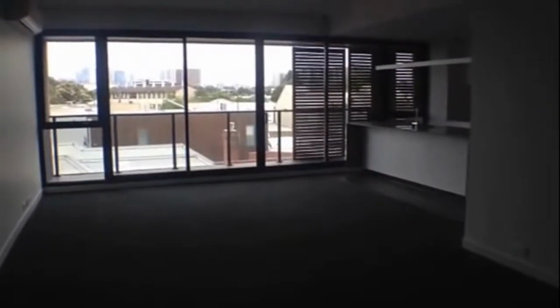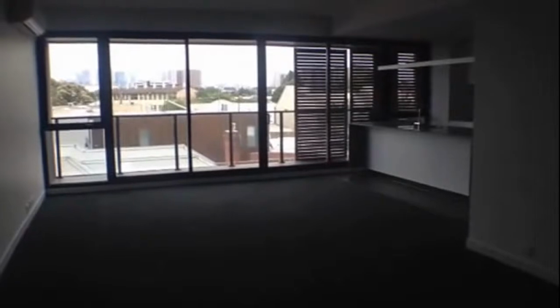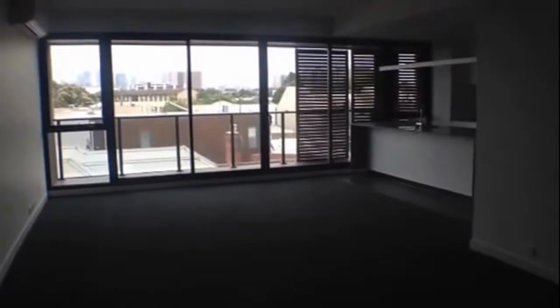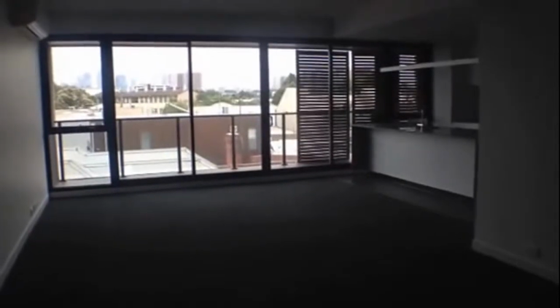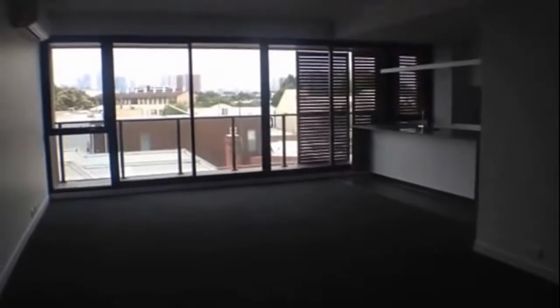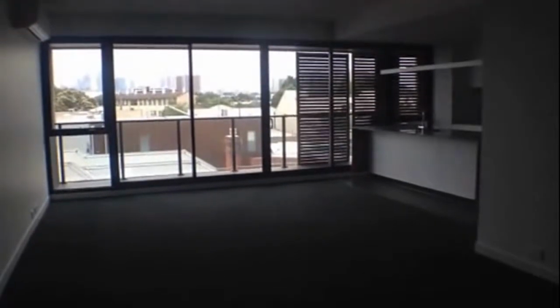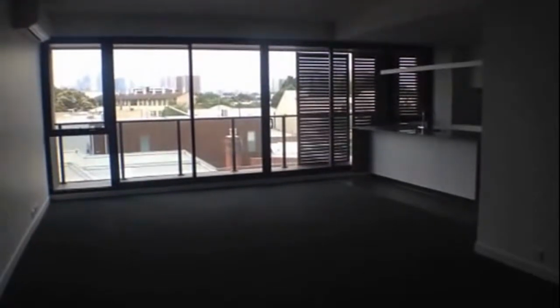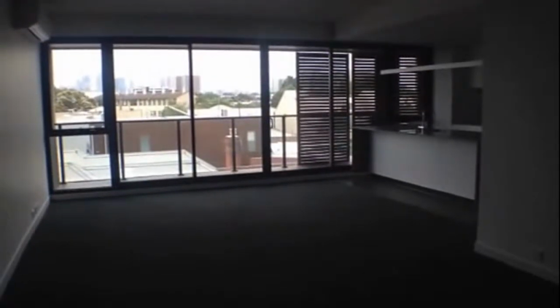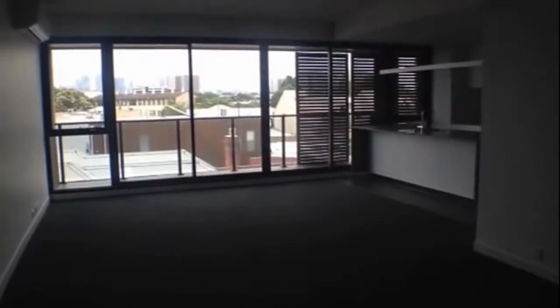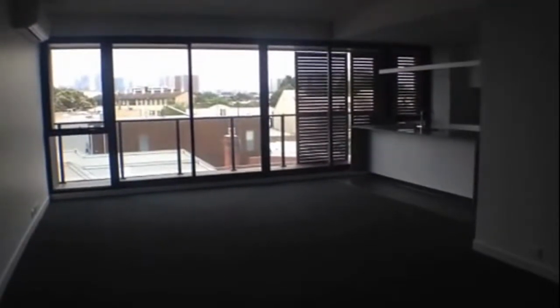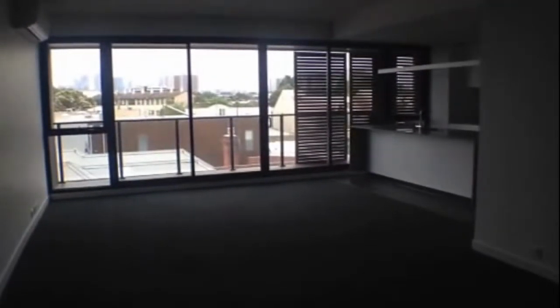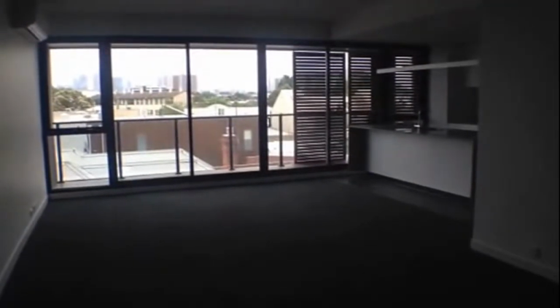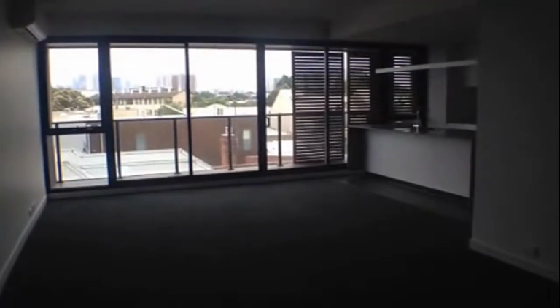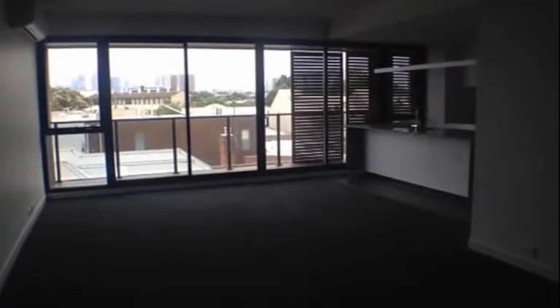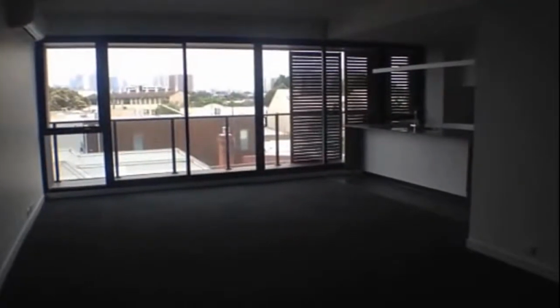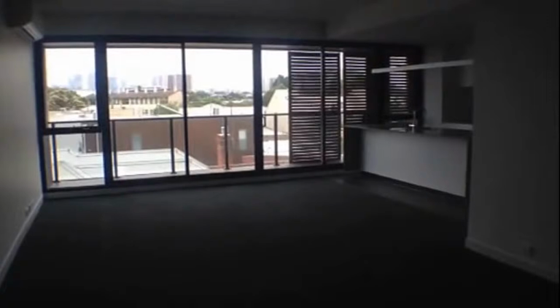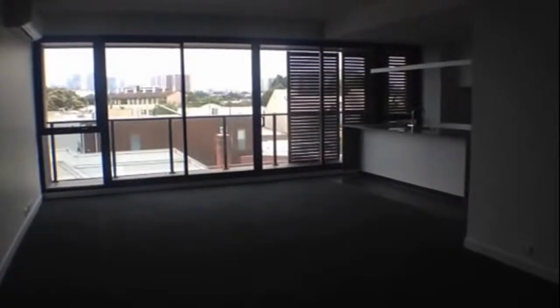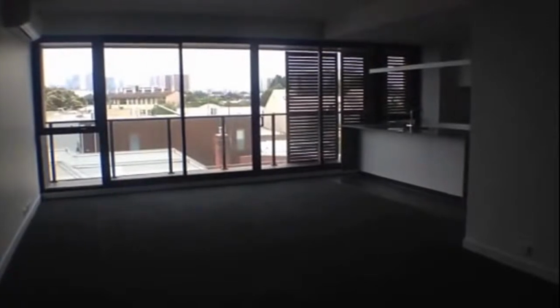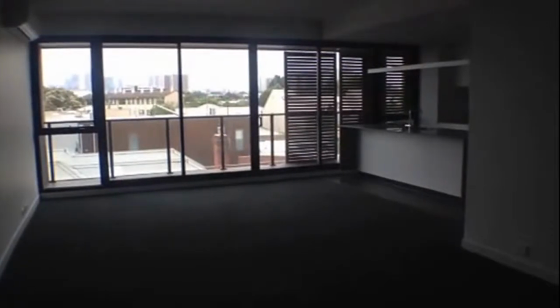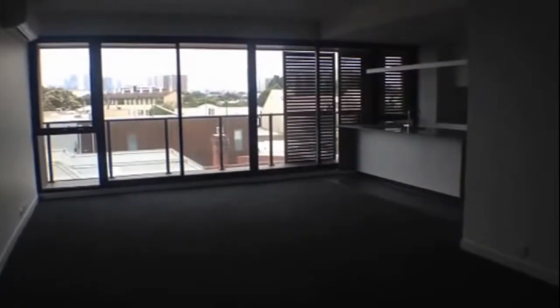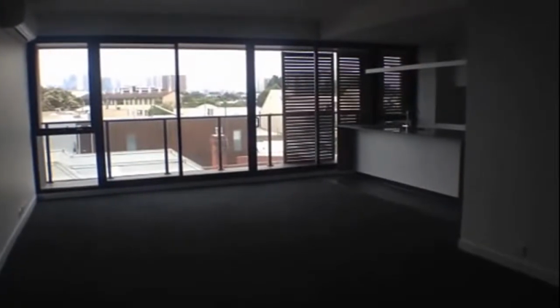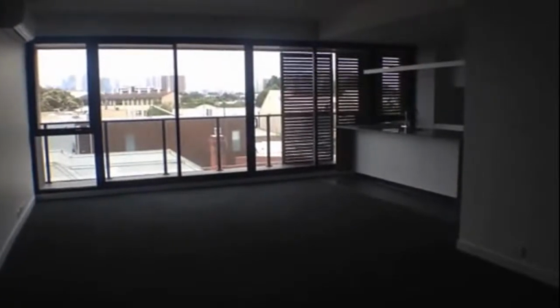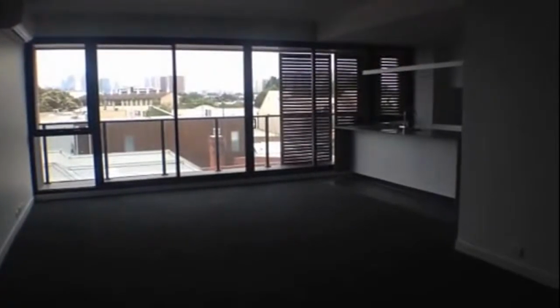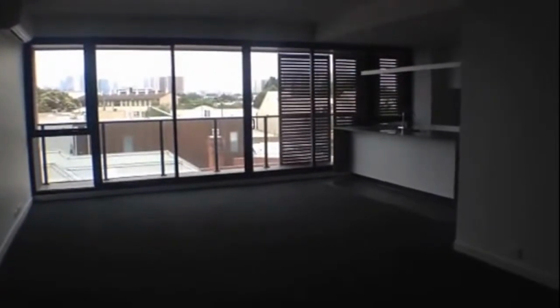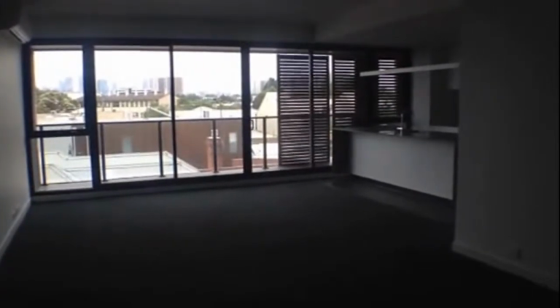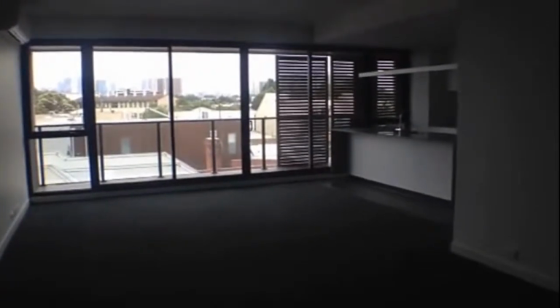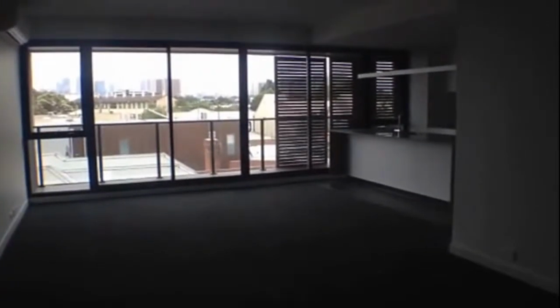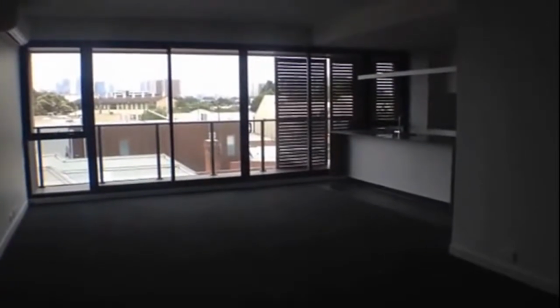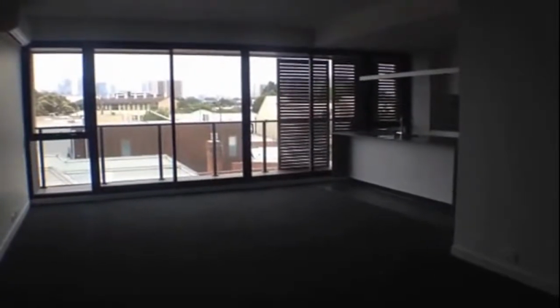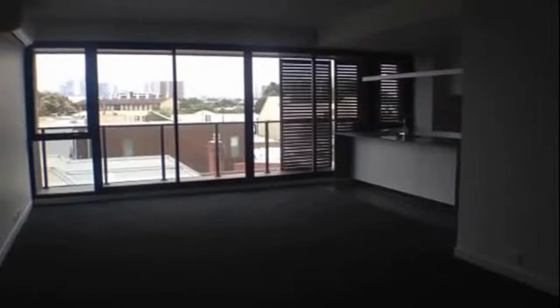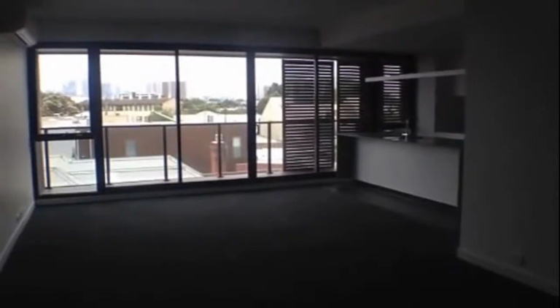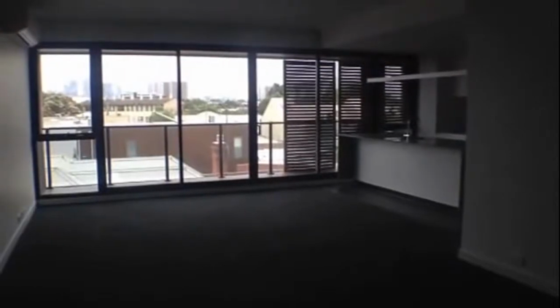Welcome to the marketing tour for apartment 207 of 47 Murphy Street, Richmond. This two-bedroom, two-bathroom apartment could not be in a better location.